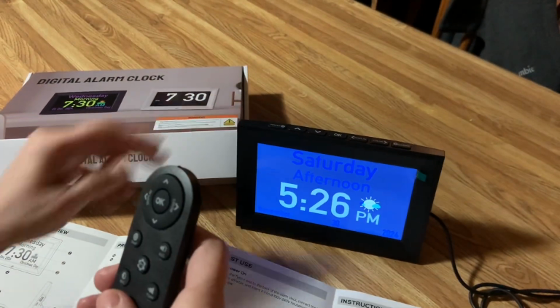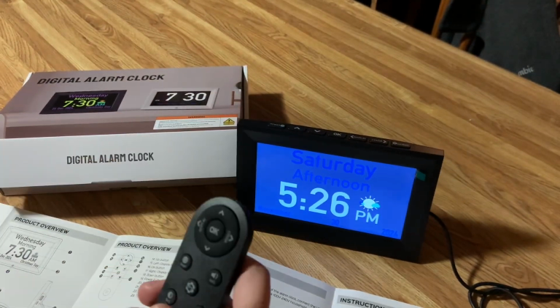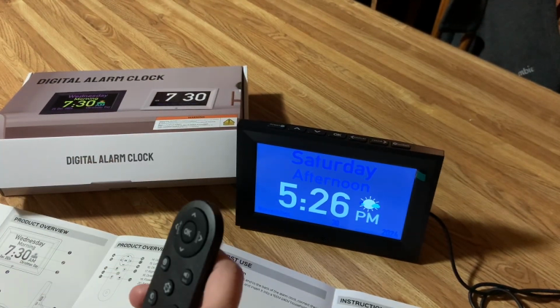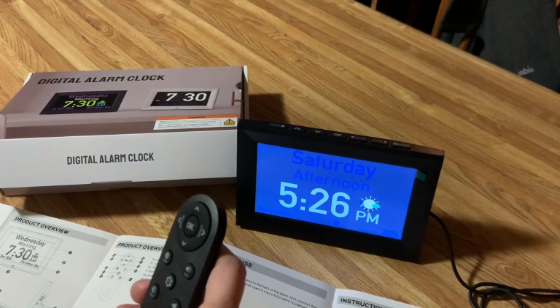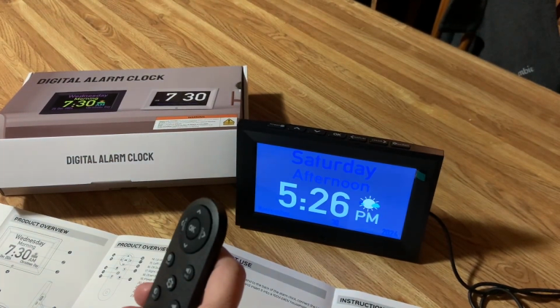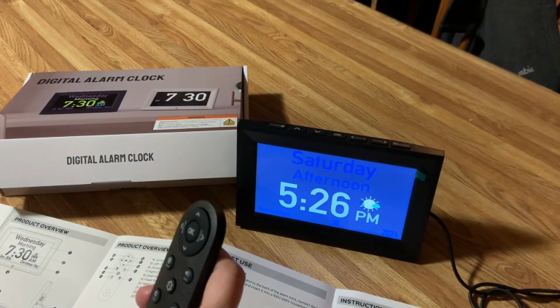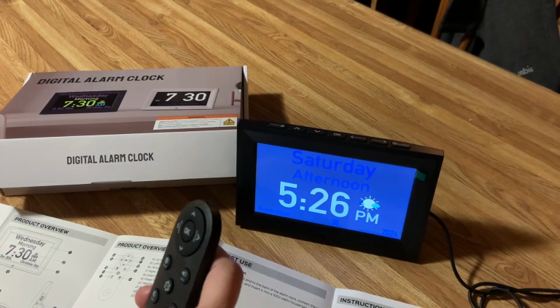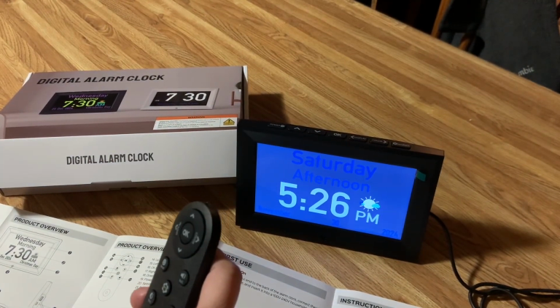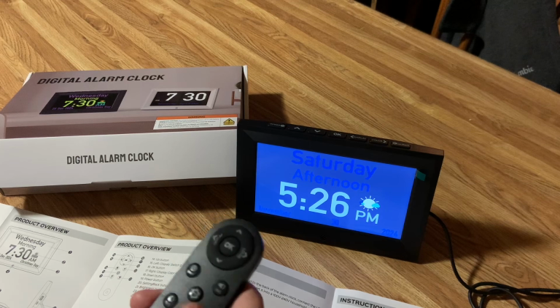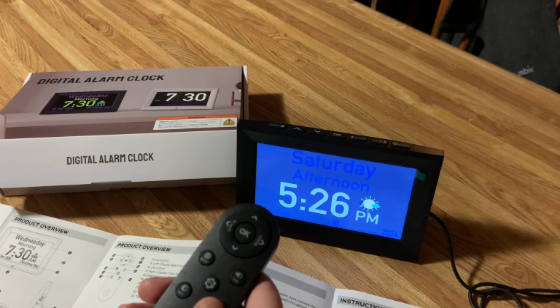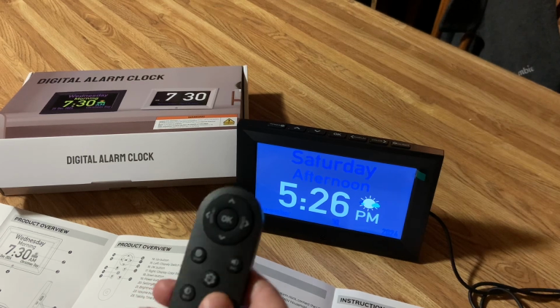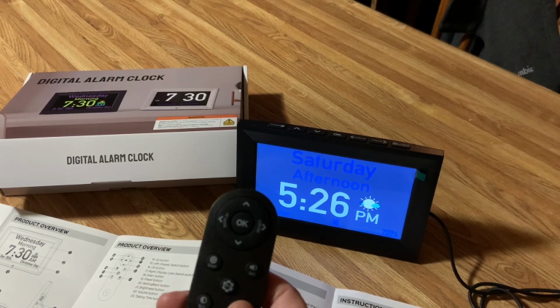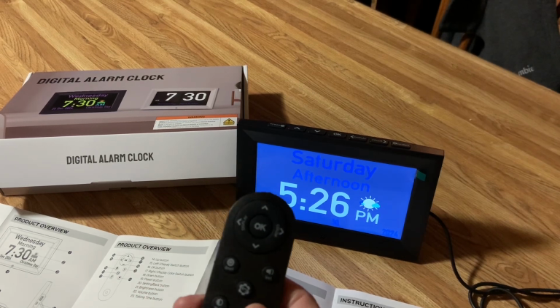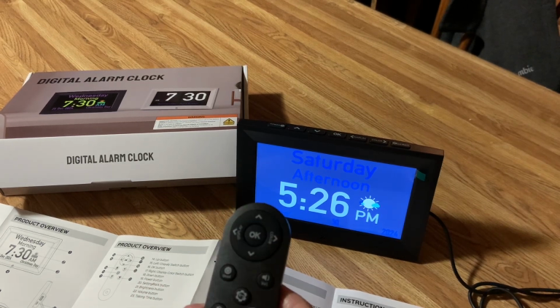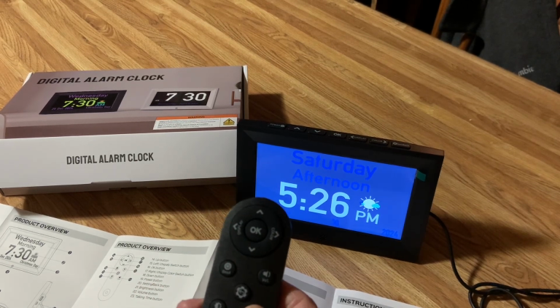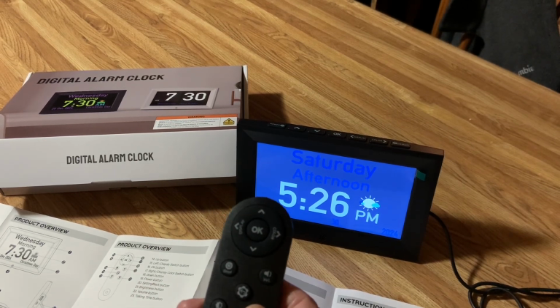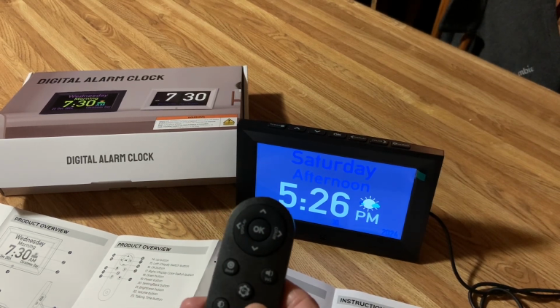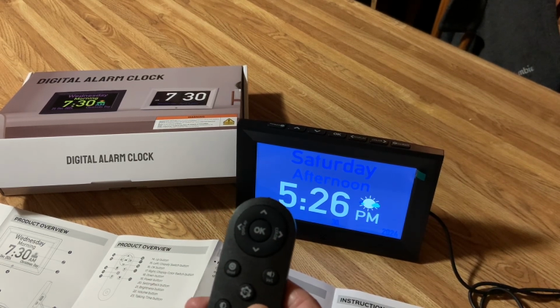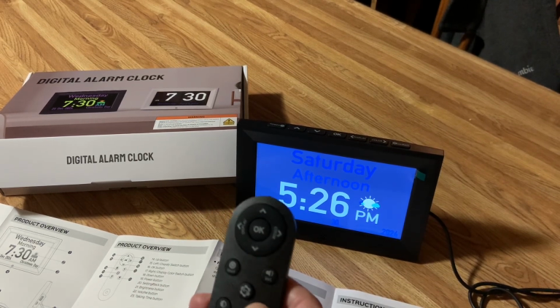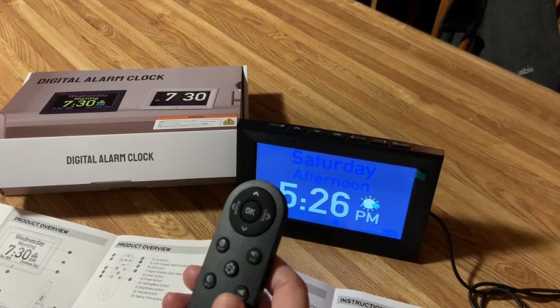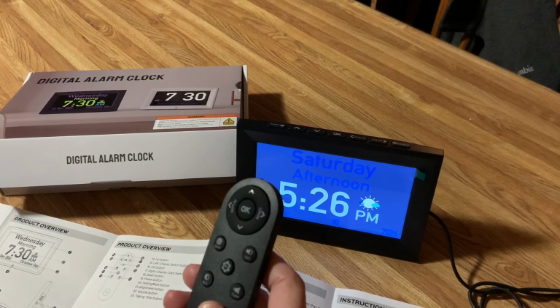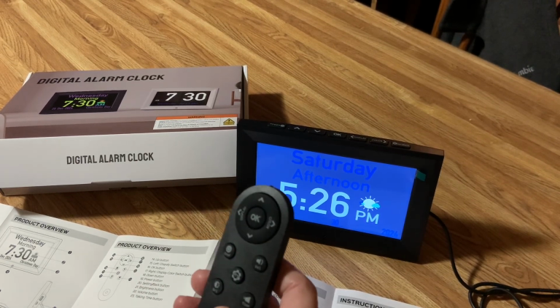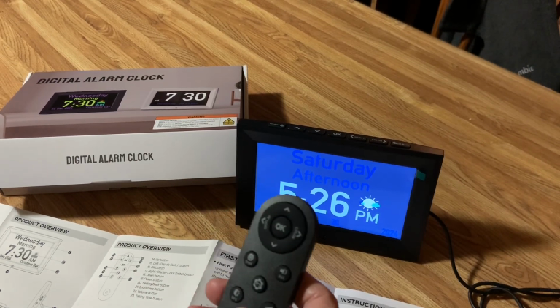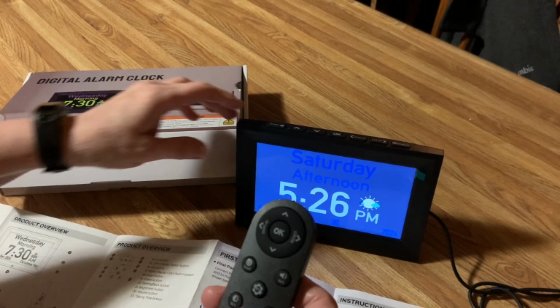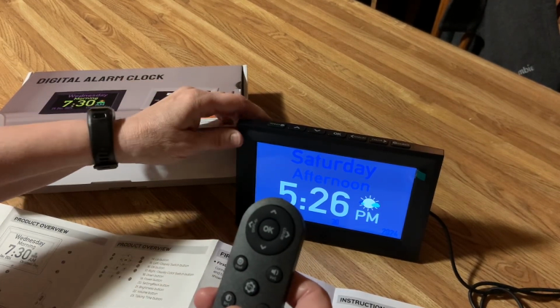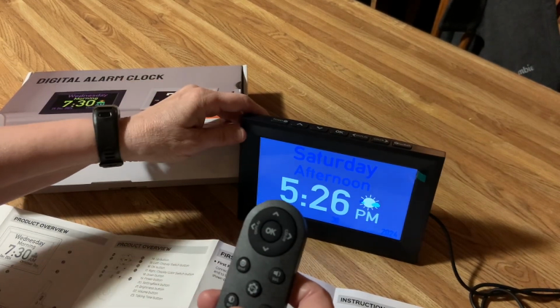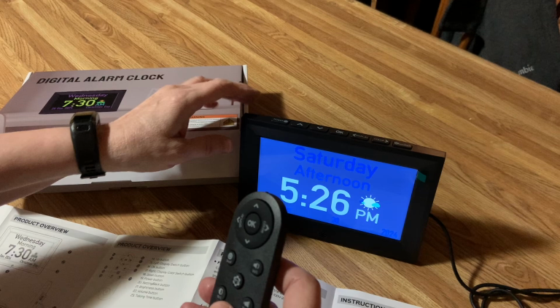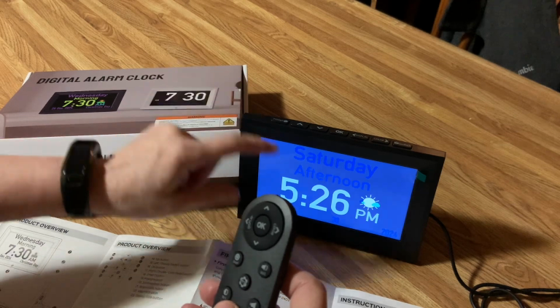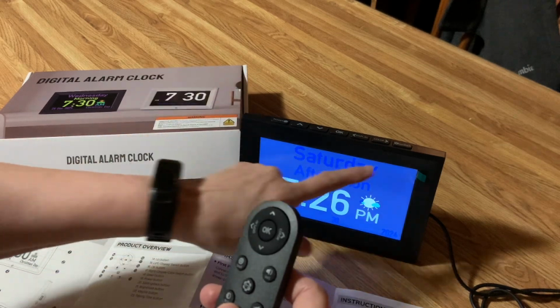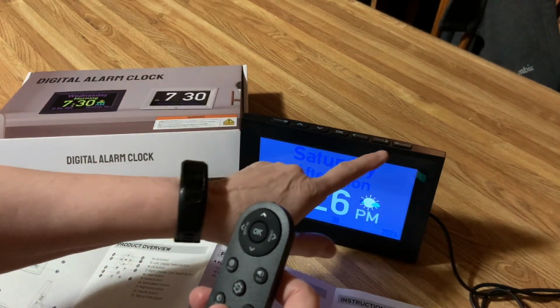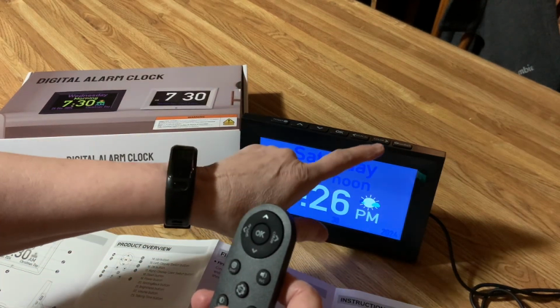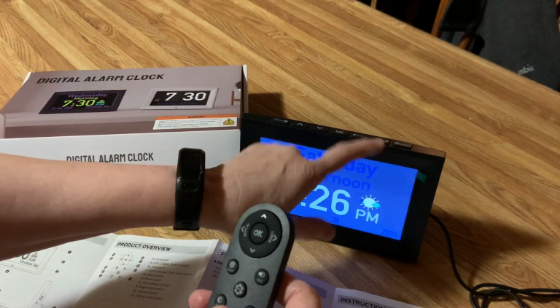Now let's go to time — I'm clicking time. I can change the time that way, but I prefer to do it up here on the top buttons.